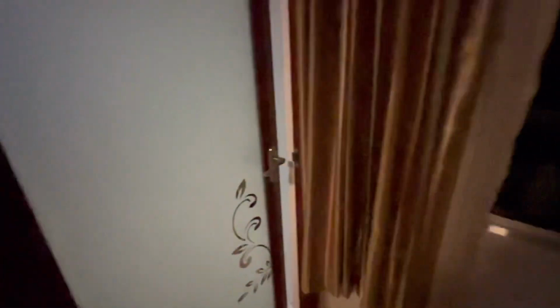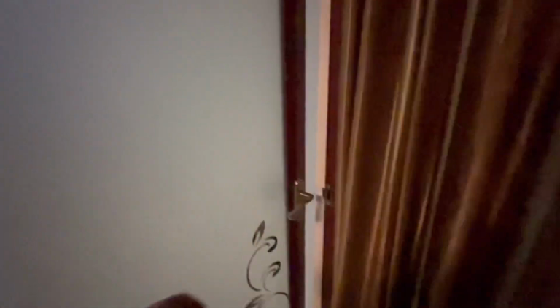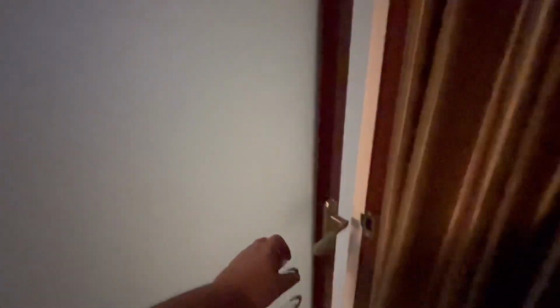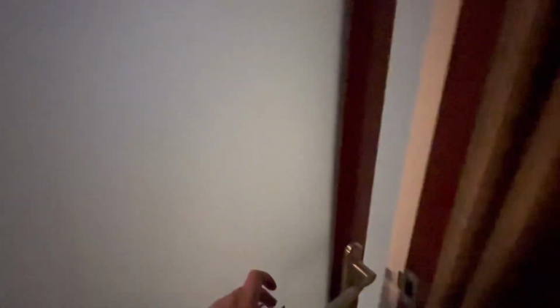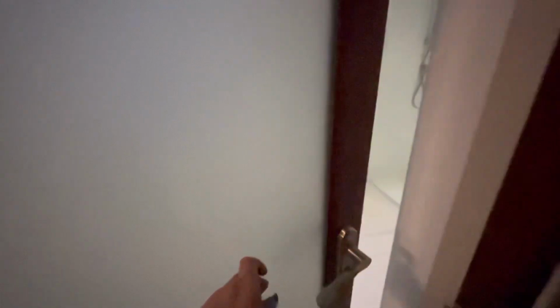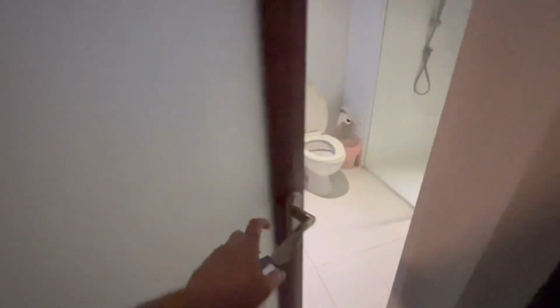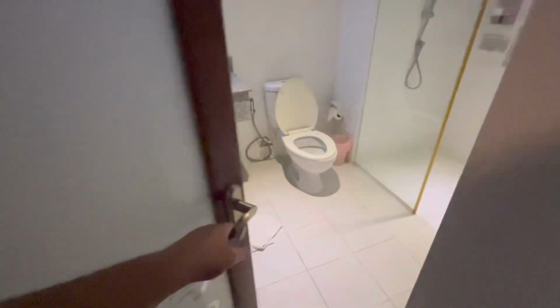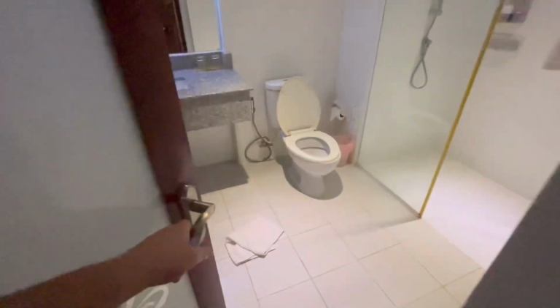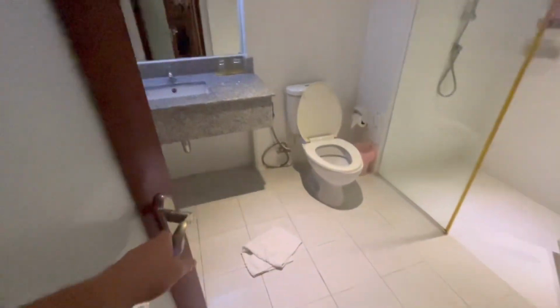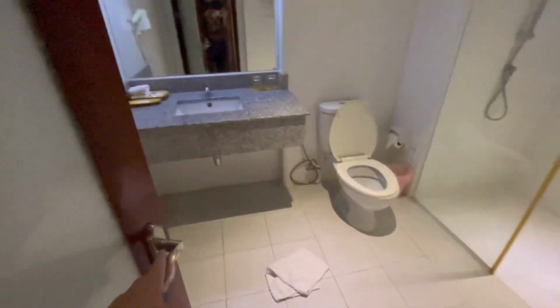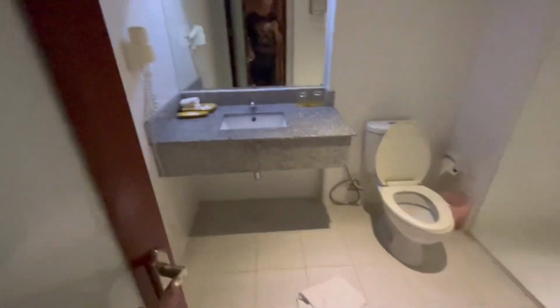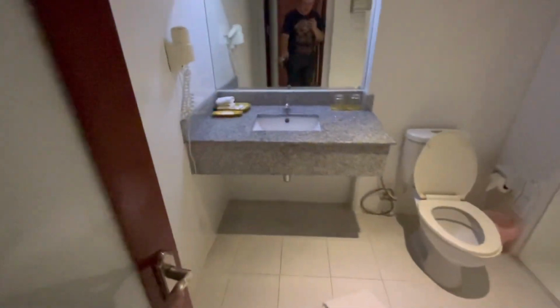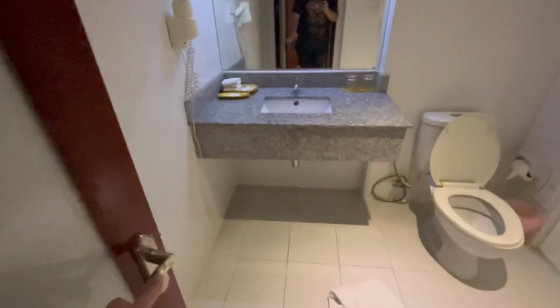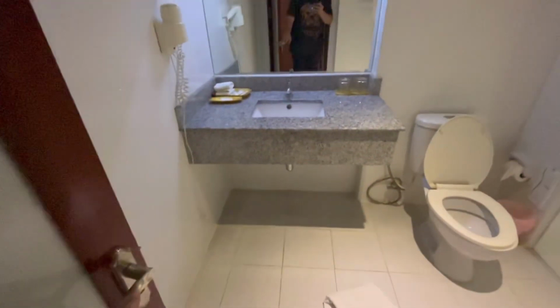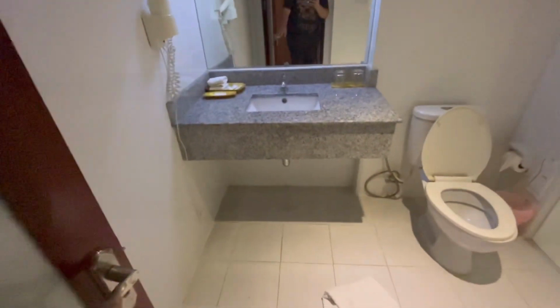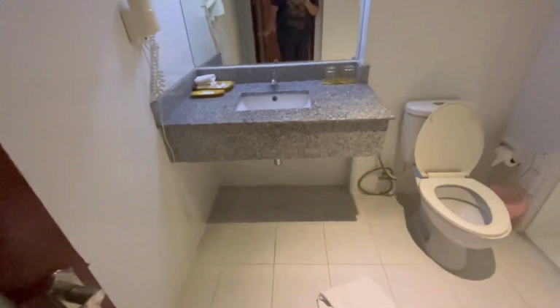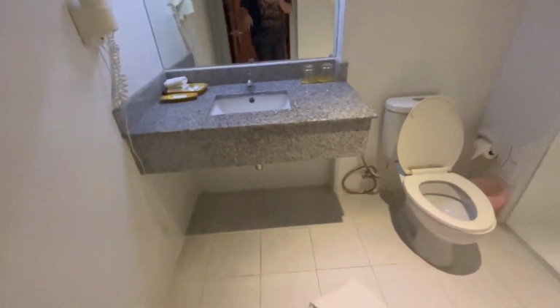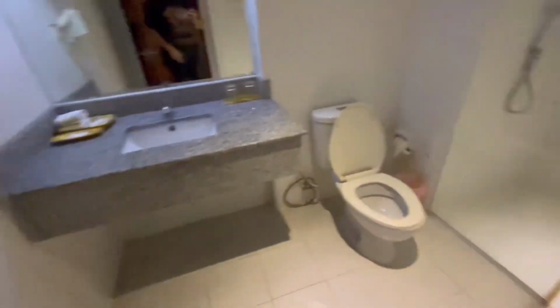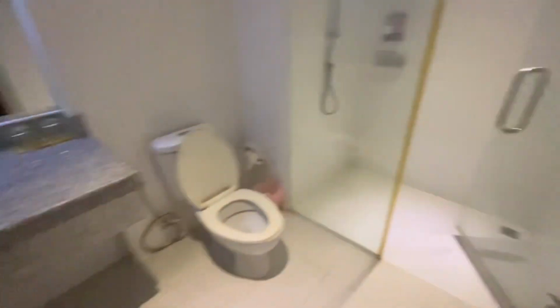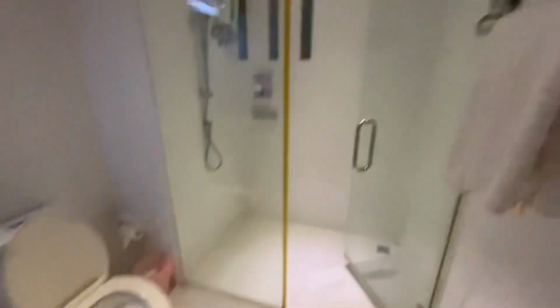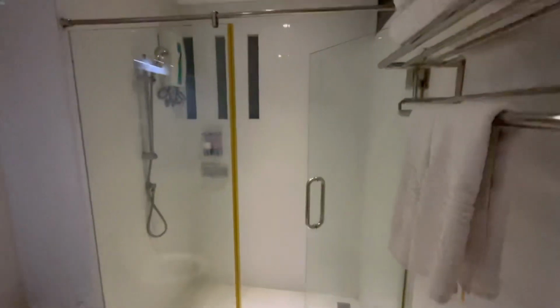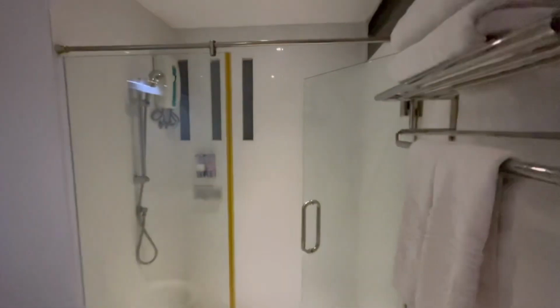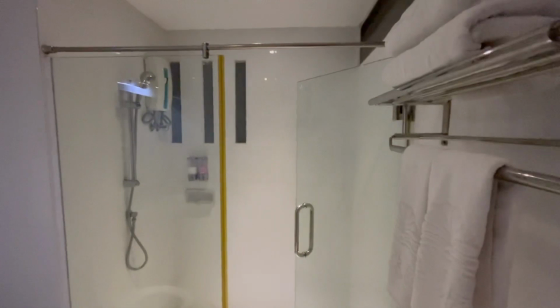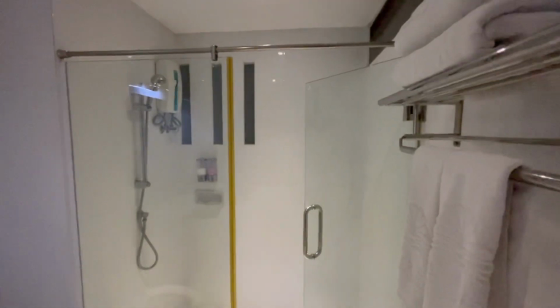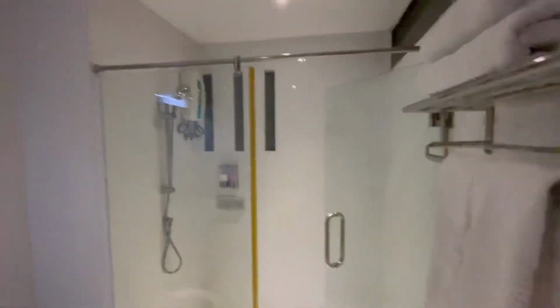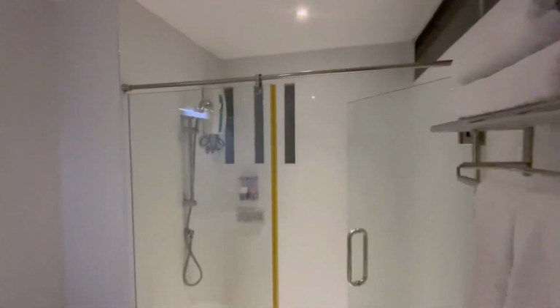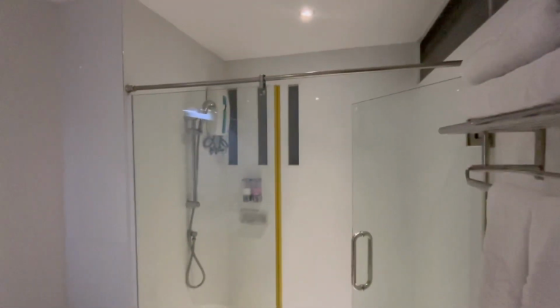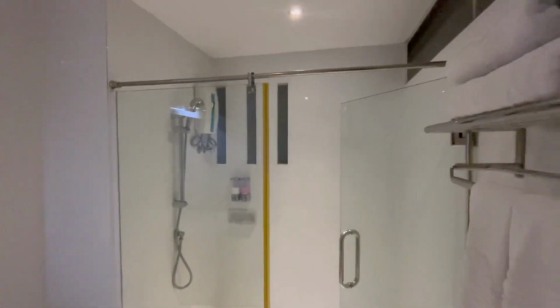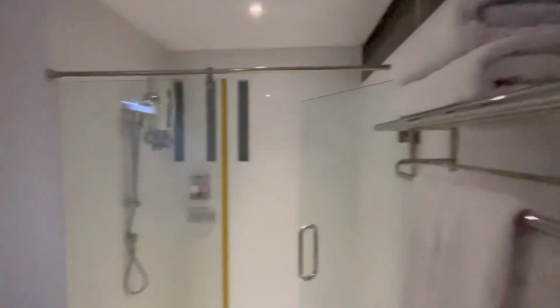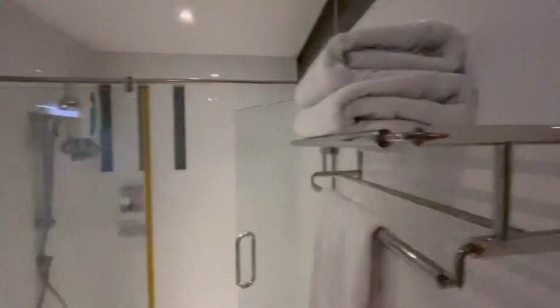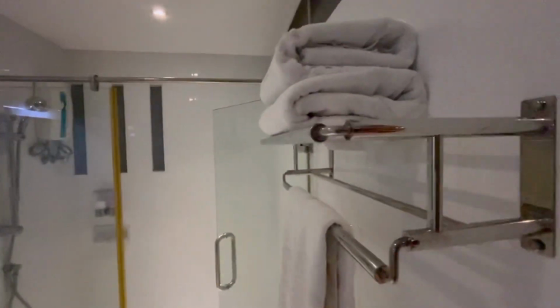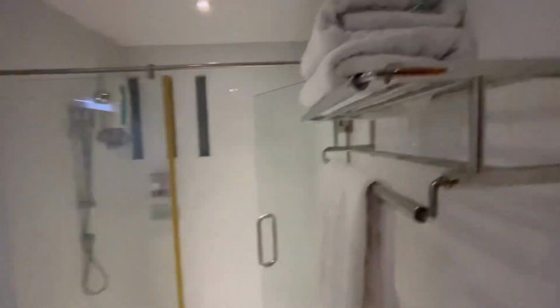So the bathroom — fairly simple and clean bathroom here. You've got a shower, hot water system there, a couple of towels.